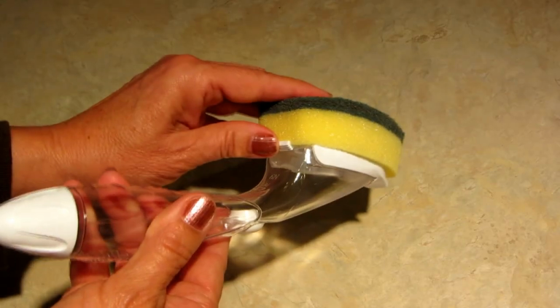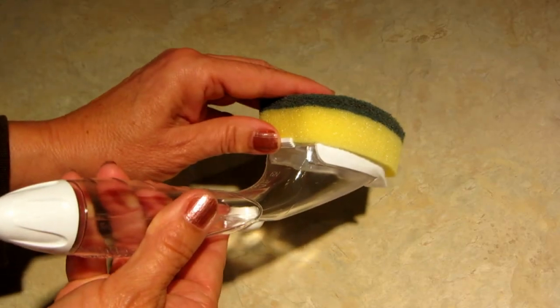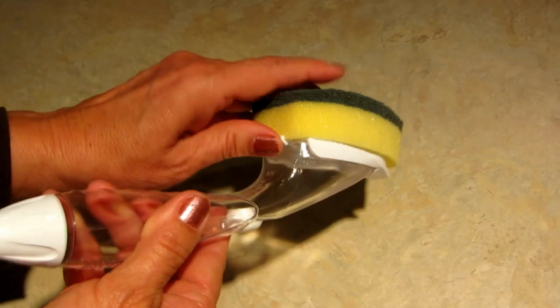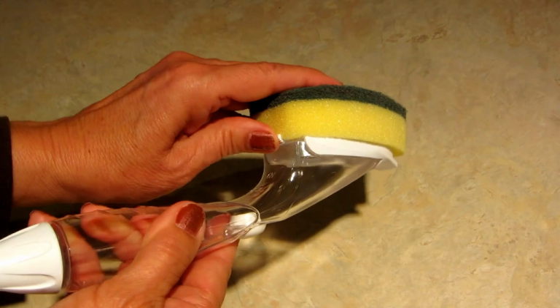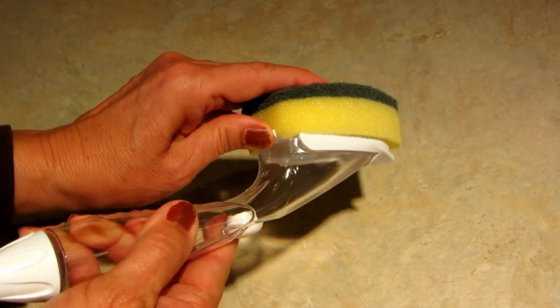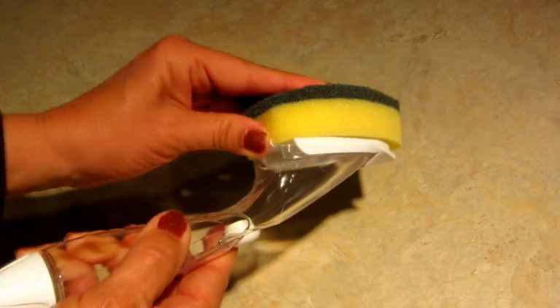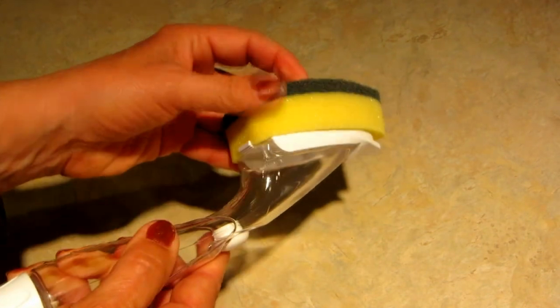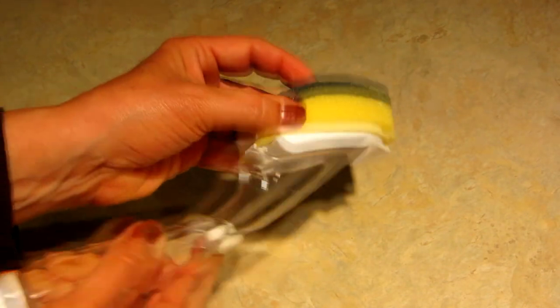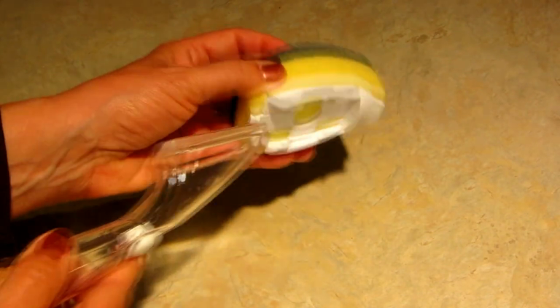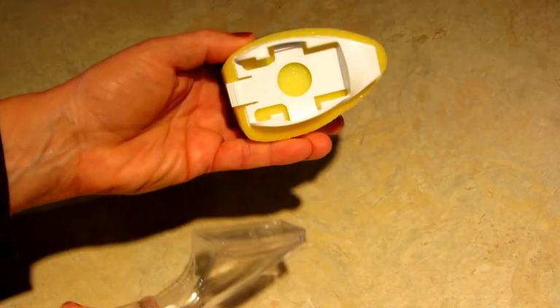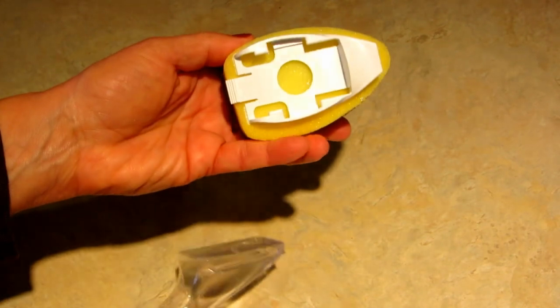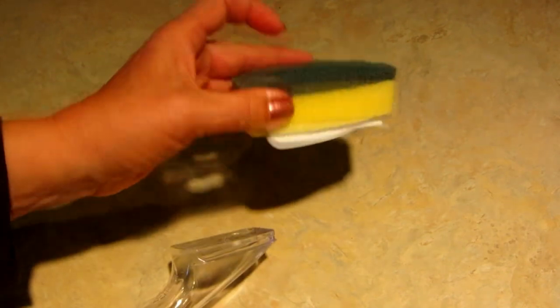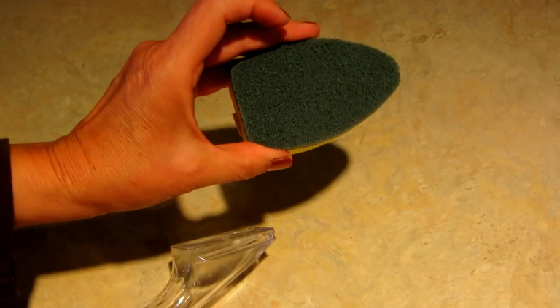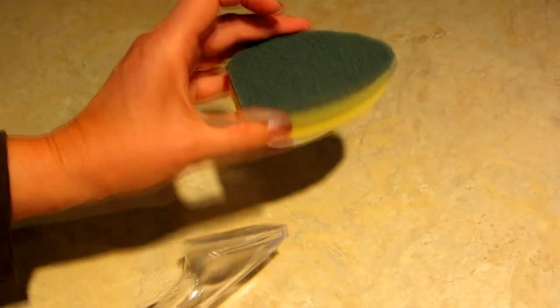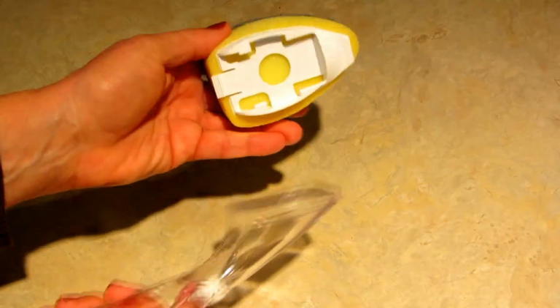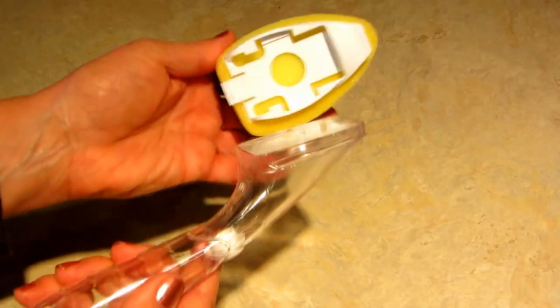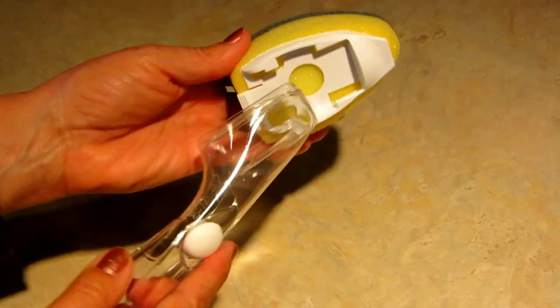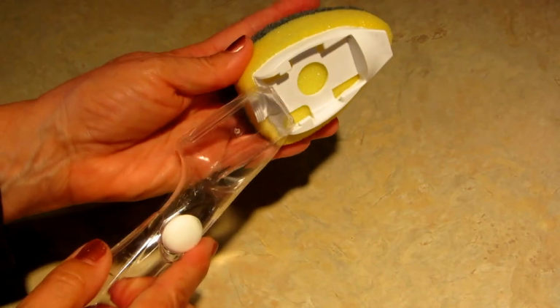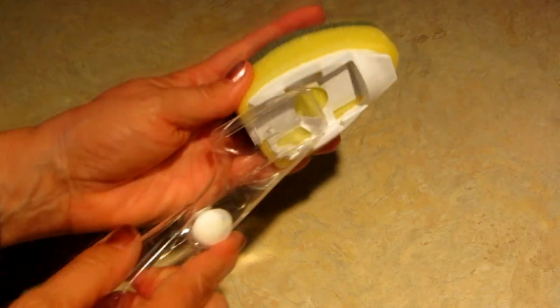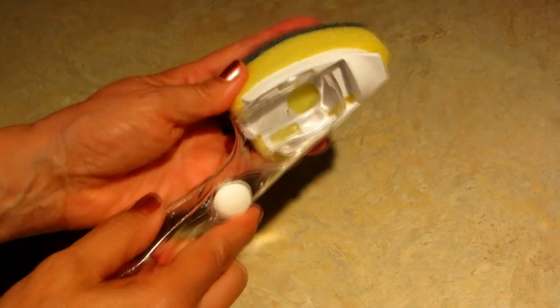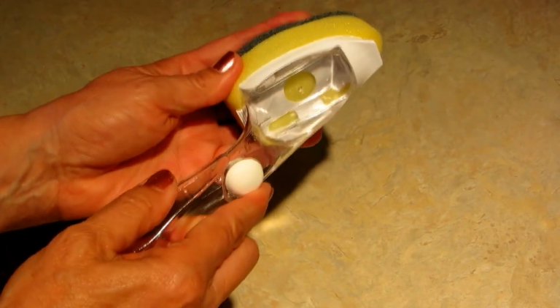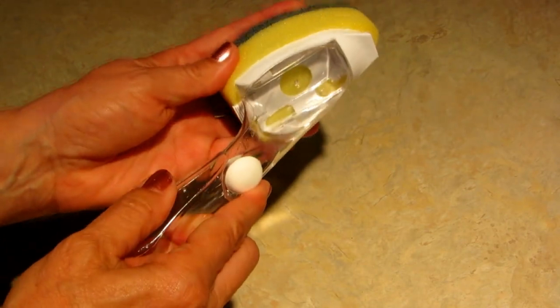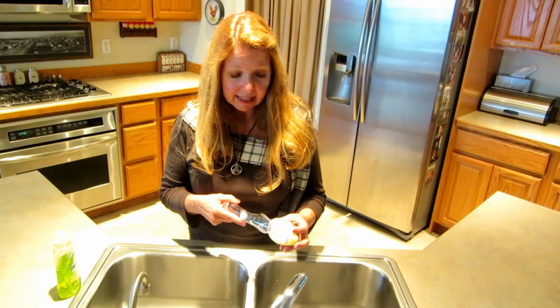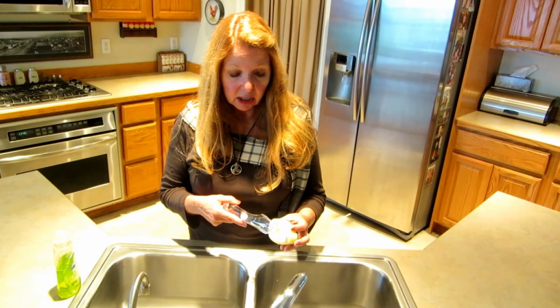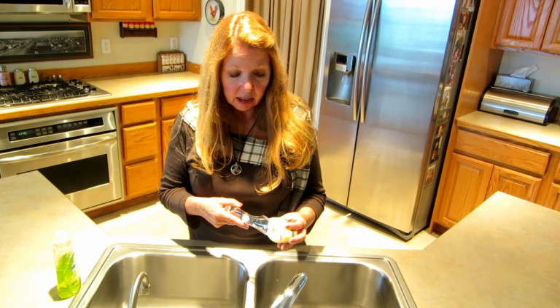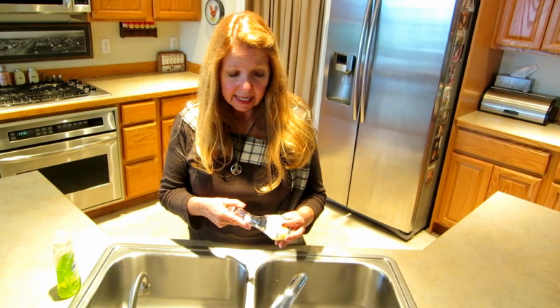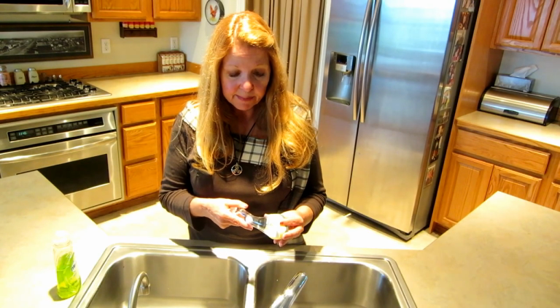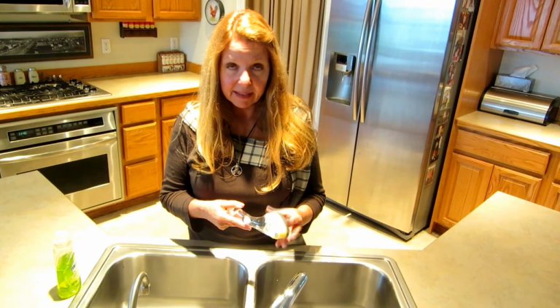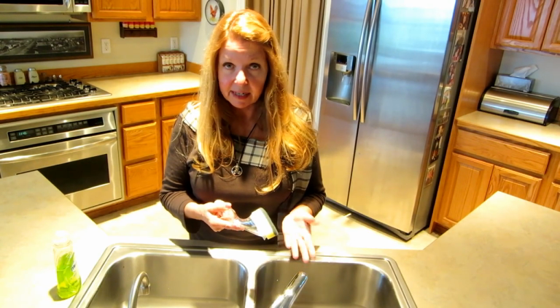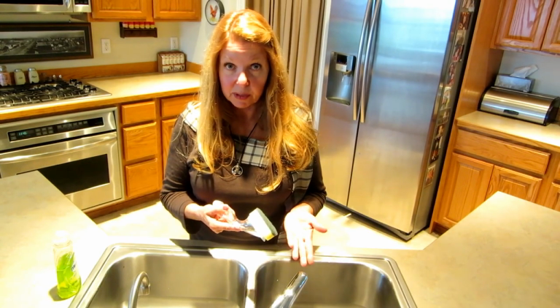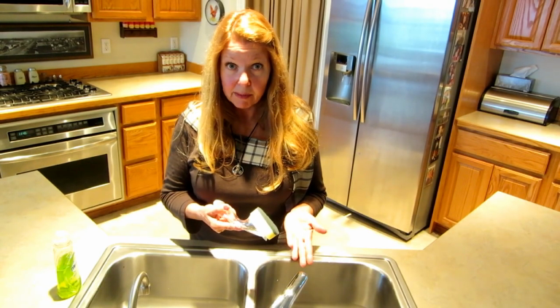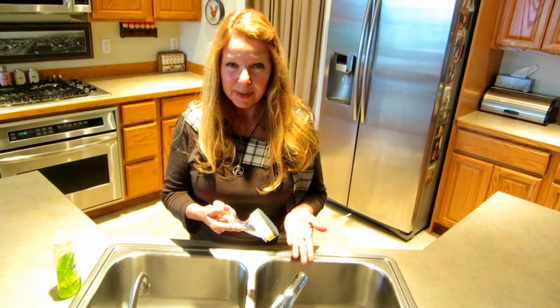If you wear this out, you can just push this little button, slide off the head, and put on a new one. But I've found that they last a long, long time and that's never been a problem.